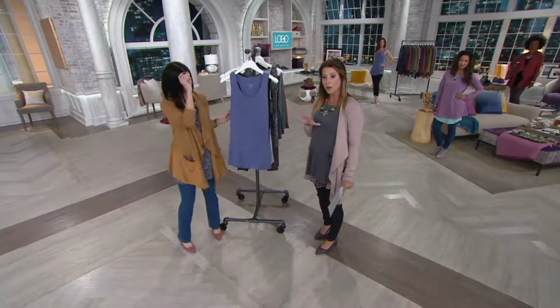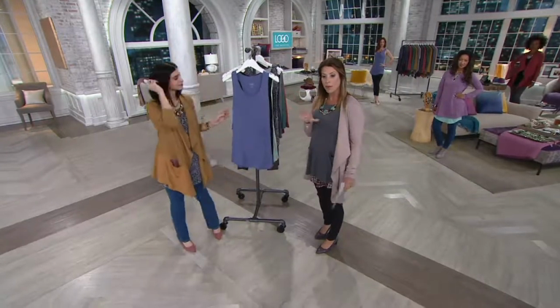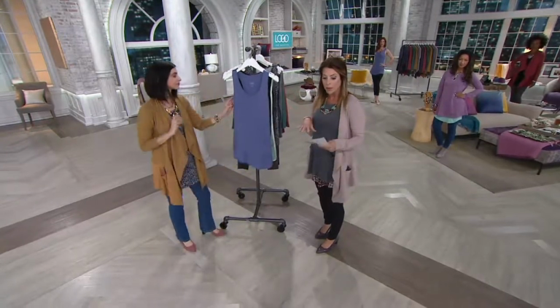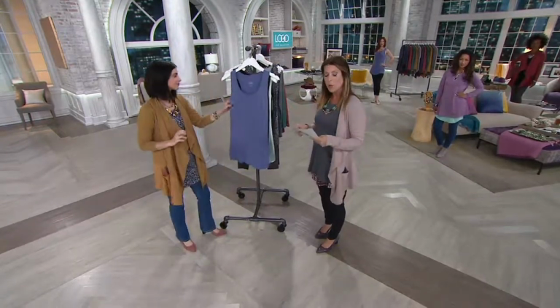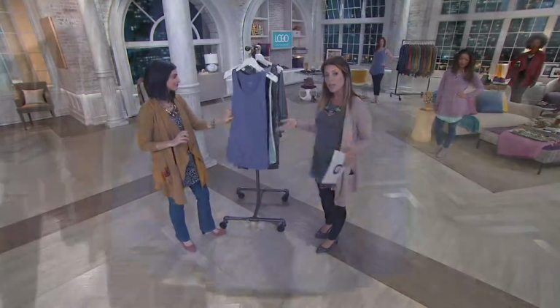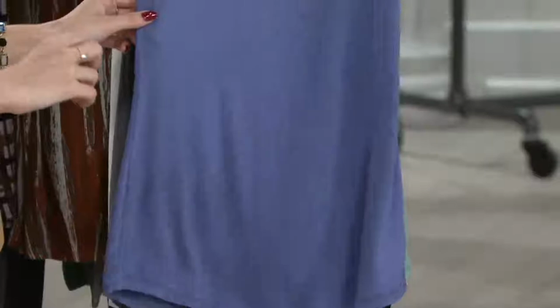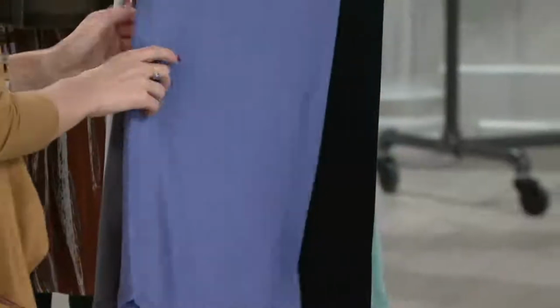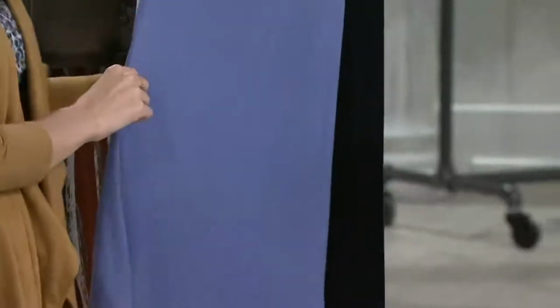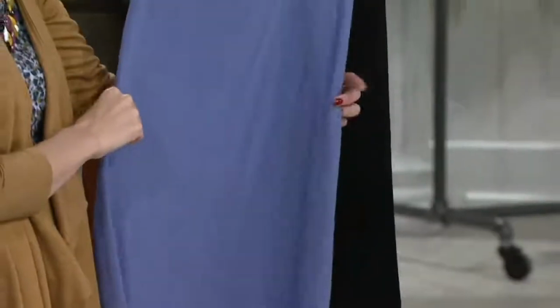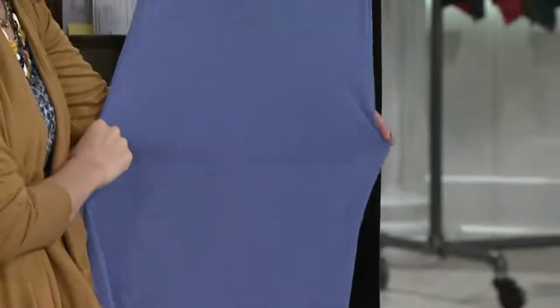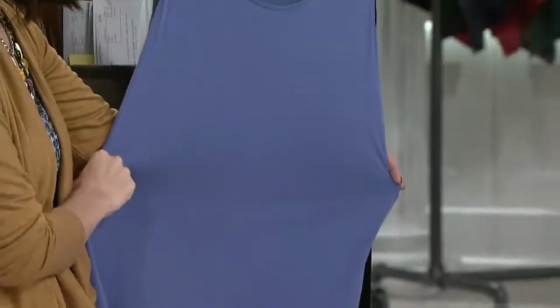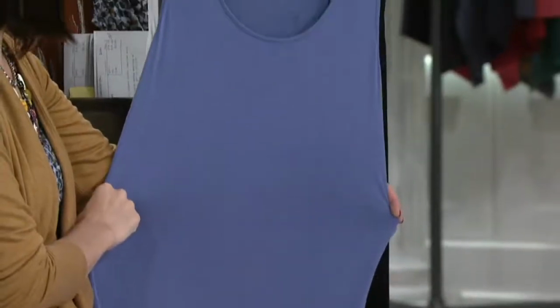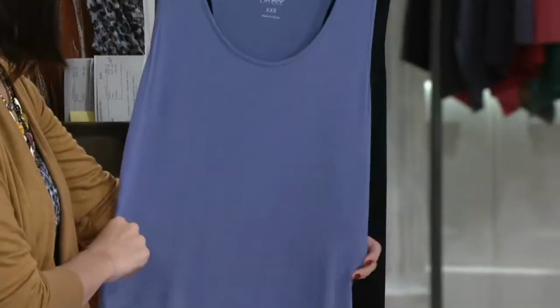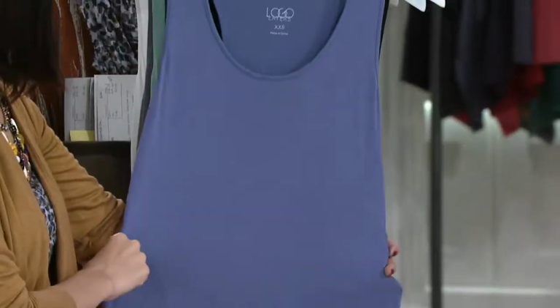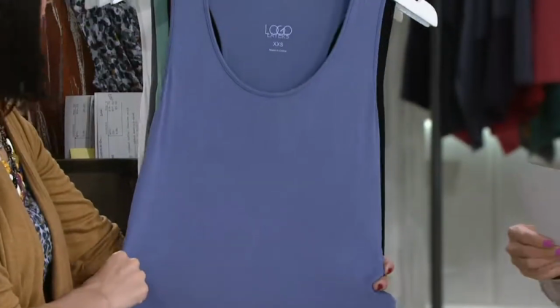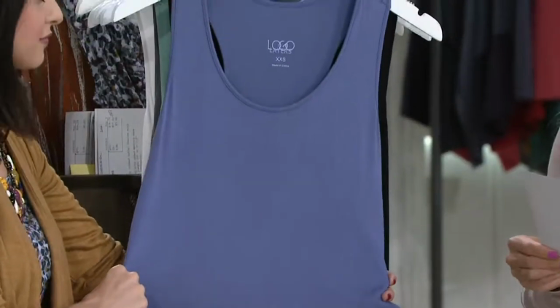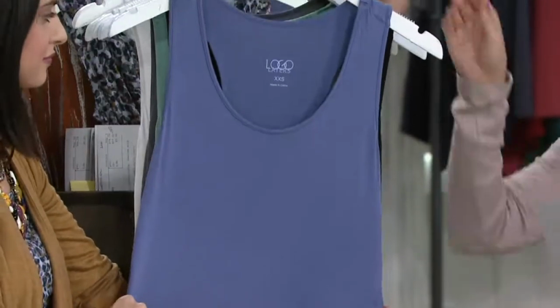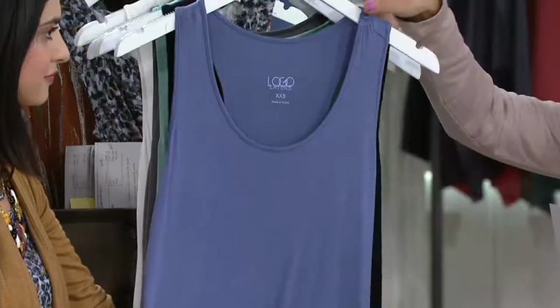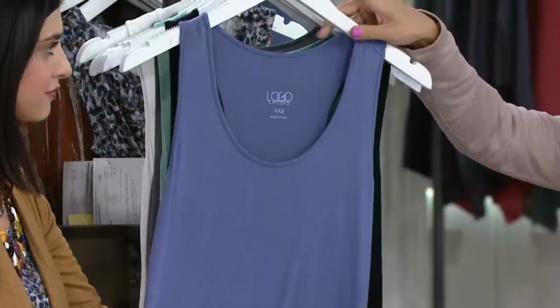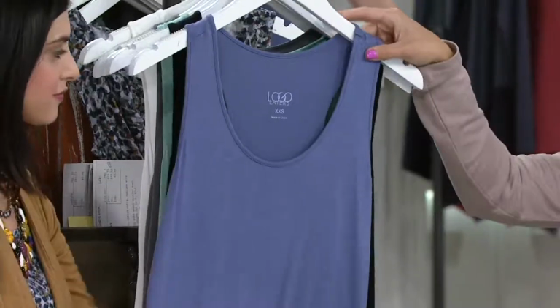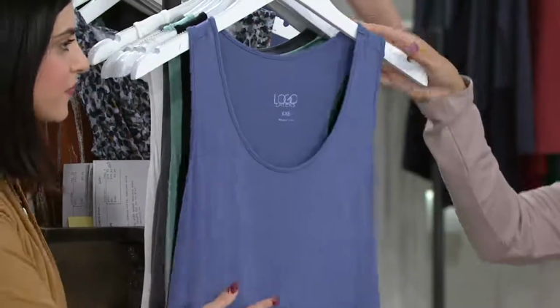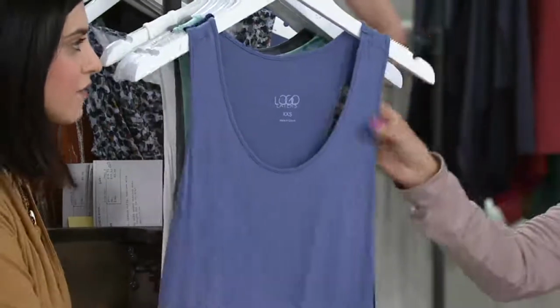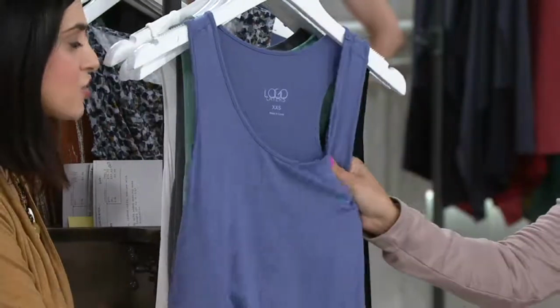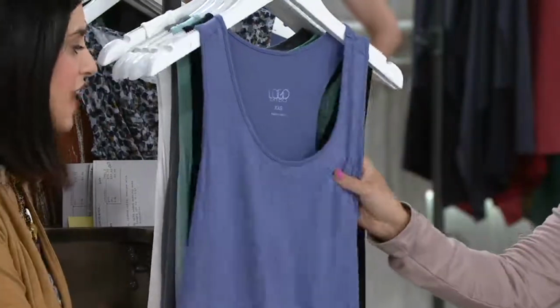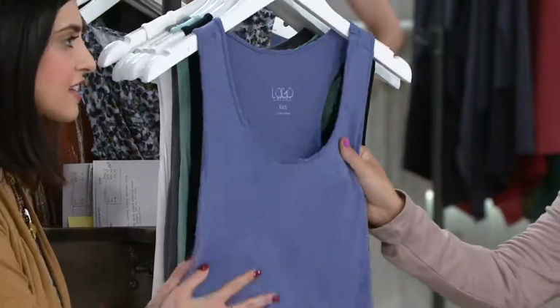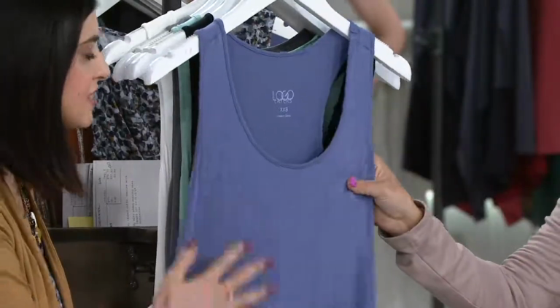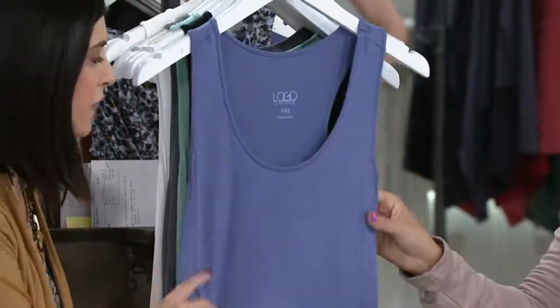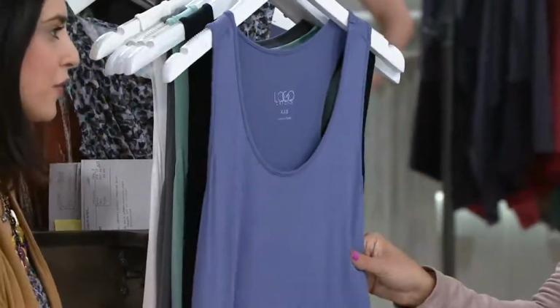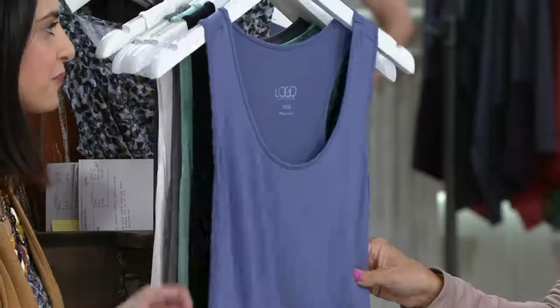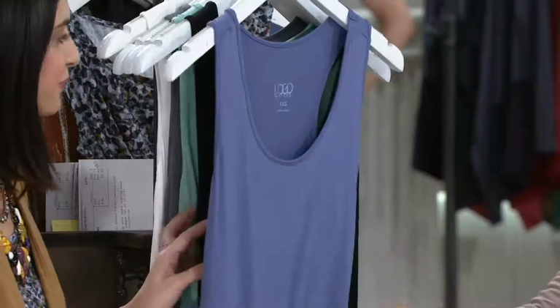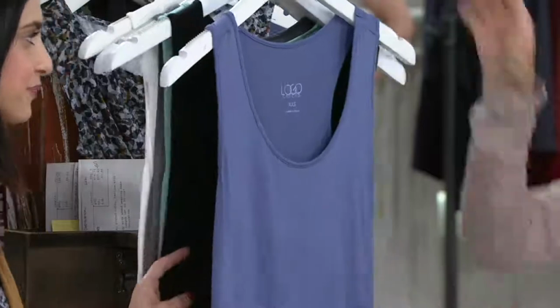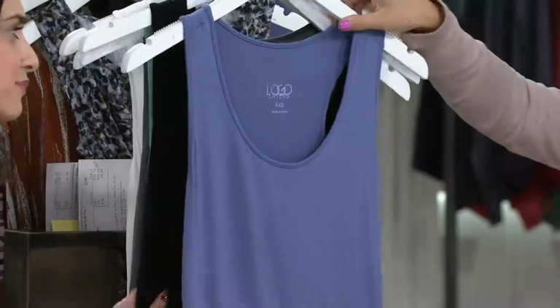You may want to think about picking up more than one of these because we don't have a reorder on it. Two easy payments available, and first day available. Dusty periwinkle — it's that dusty, soft periwinkle. So soft.